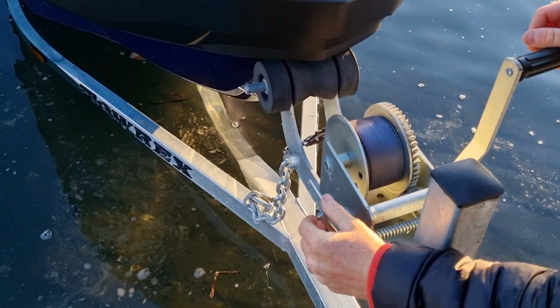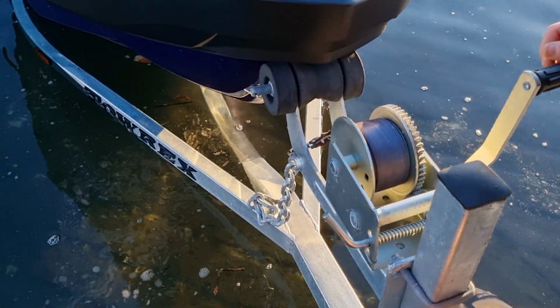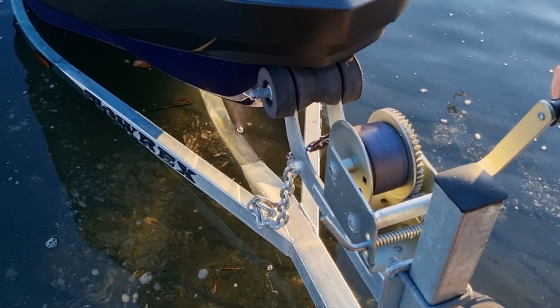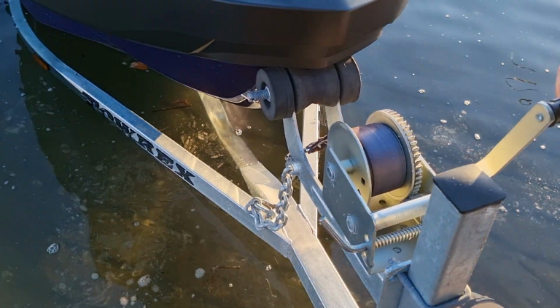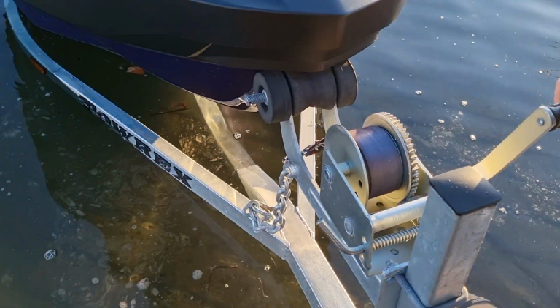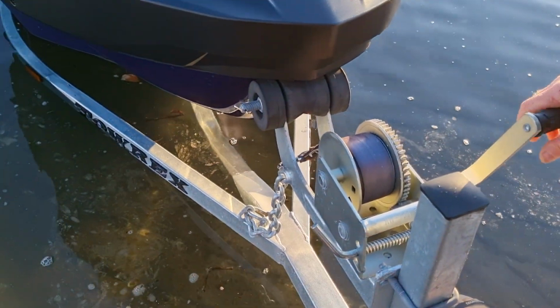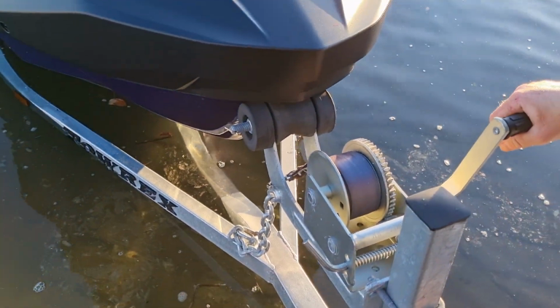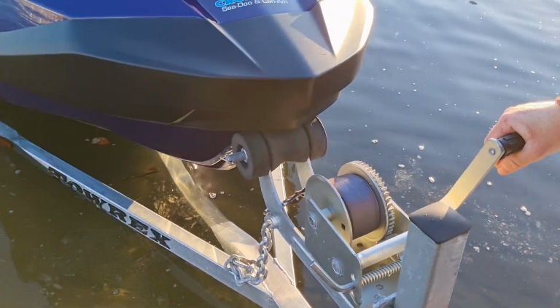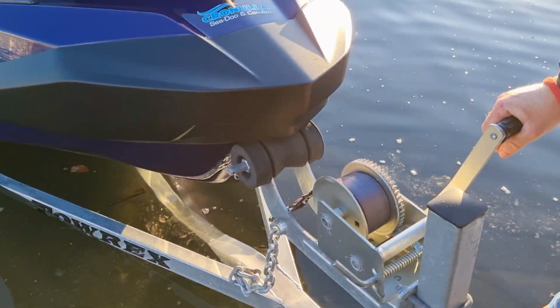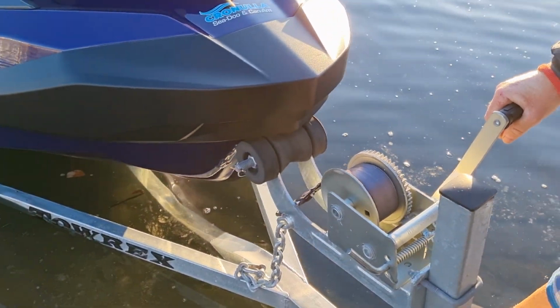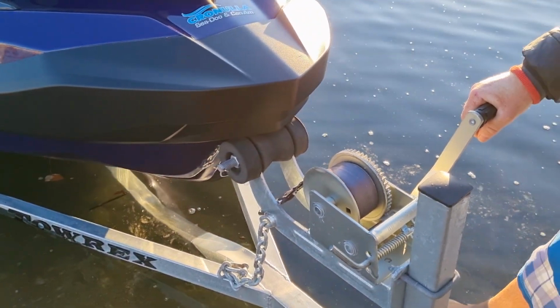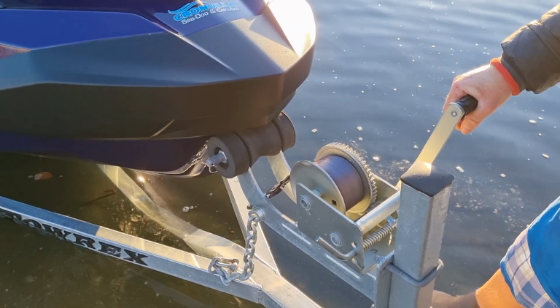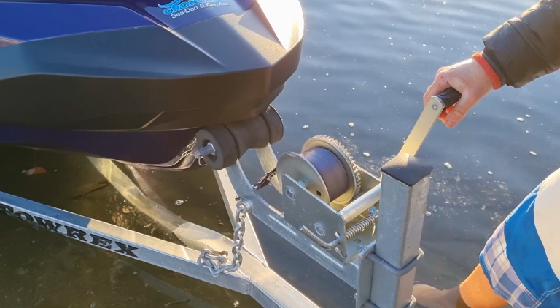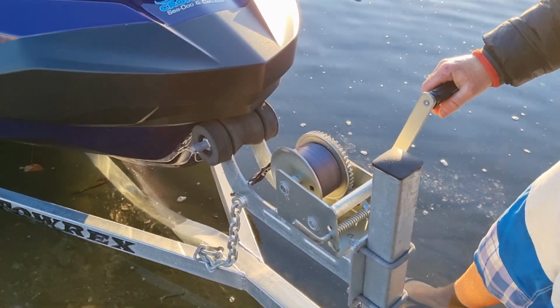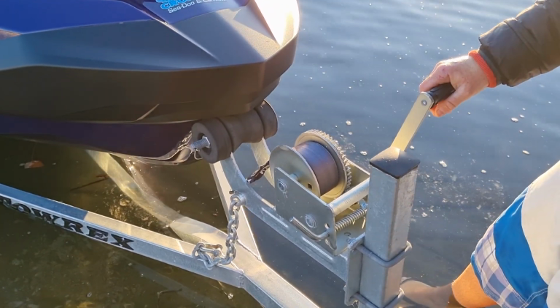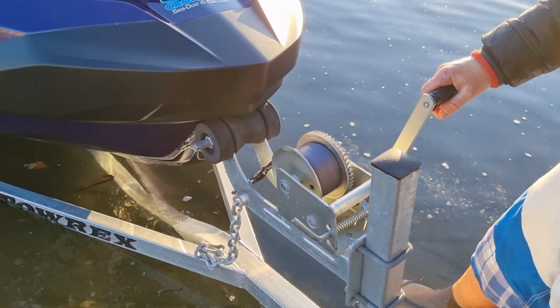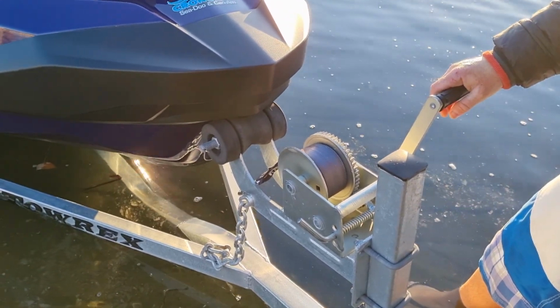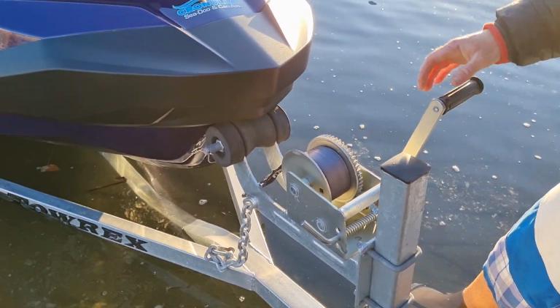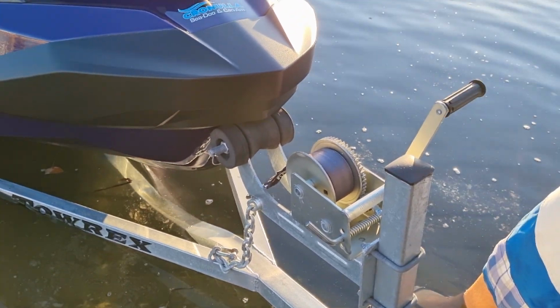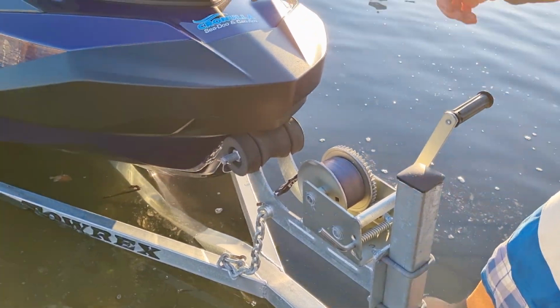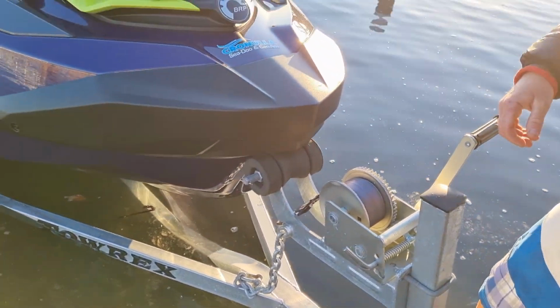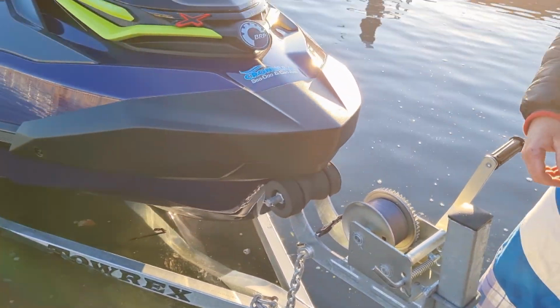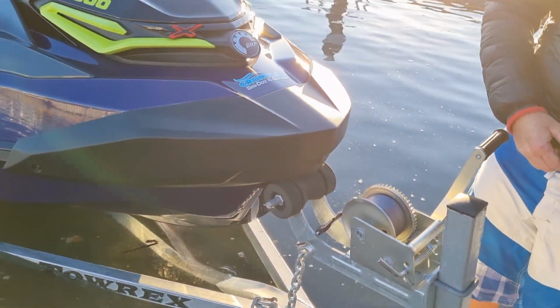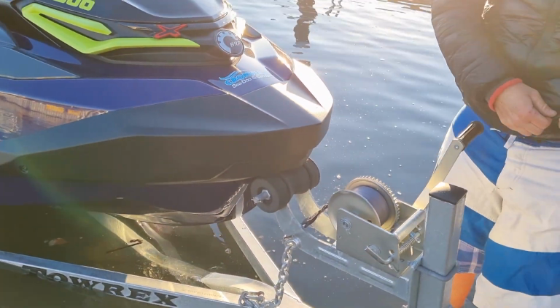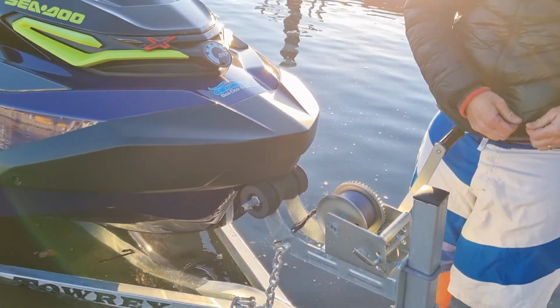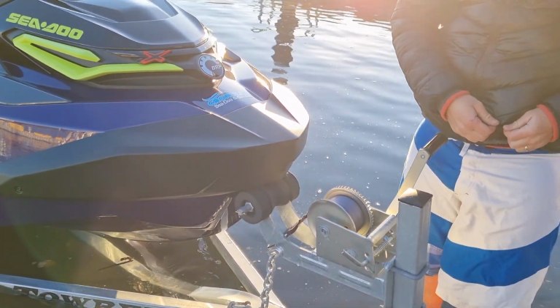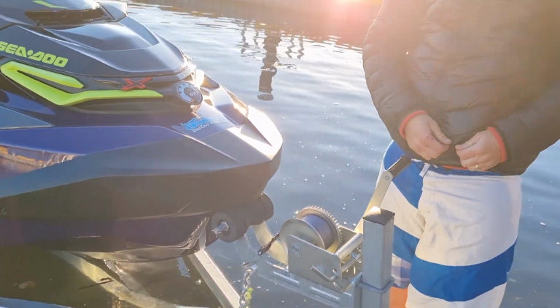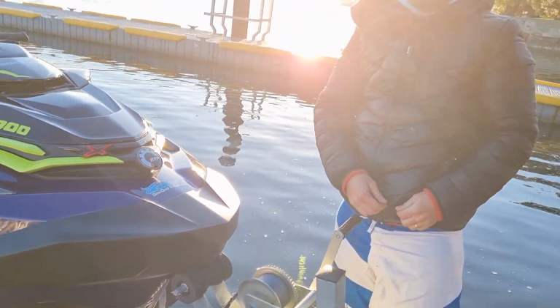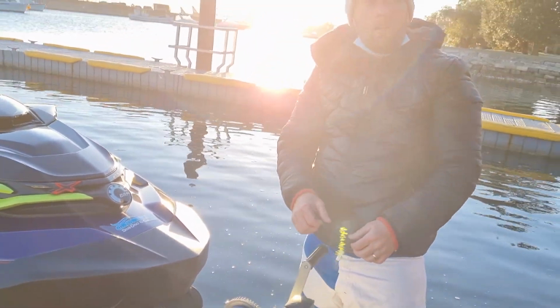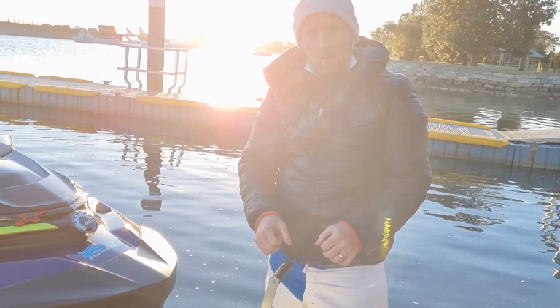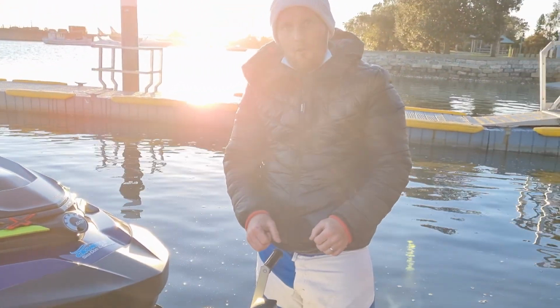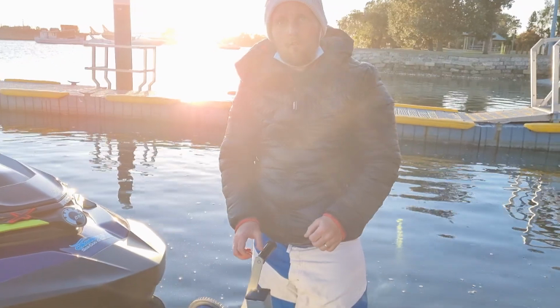The next thing you want to do is put your life jacket on, then climb on the ski, attach the key to your life jacket, then reverse it off.